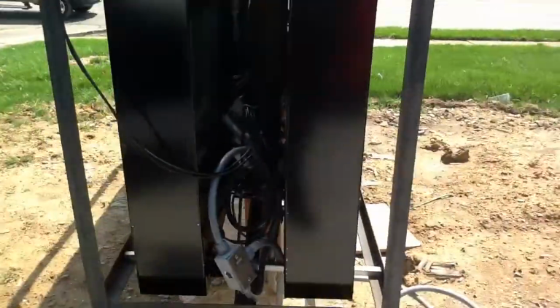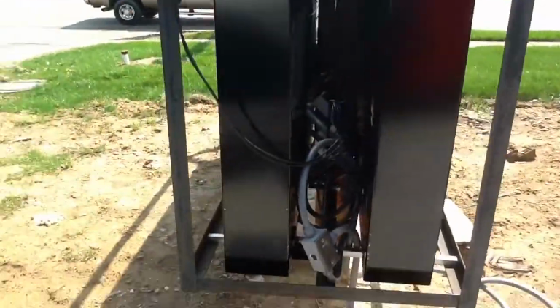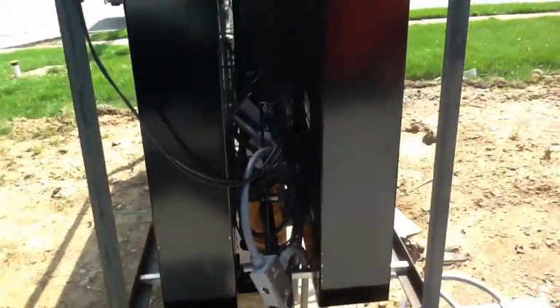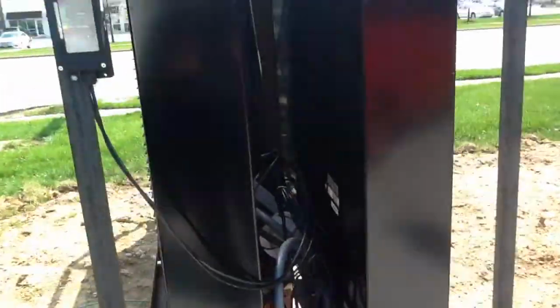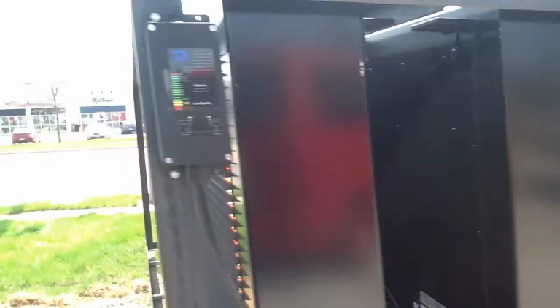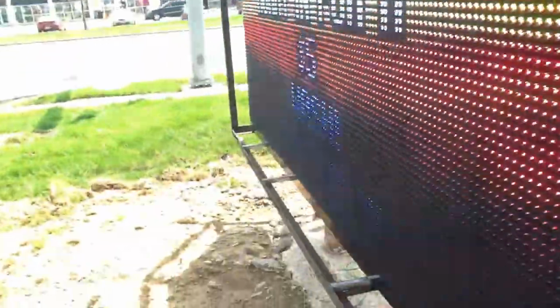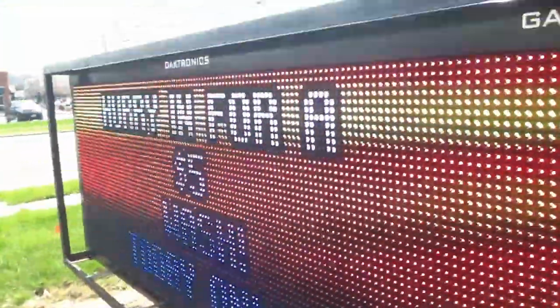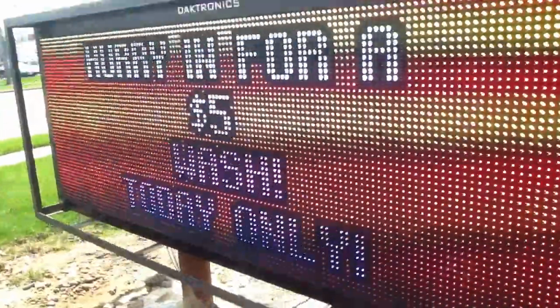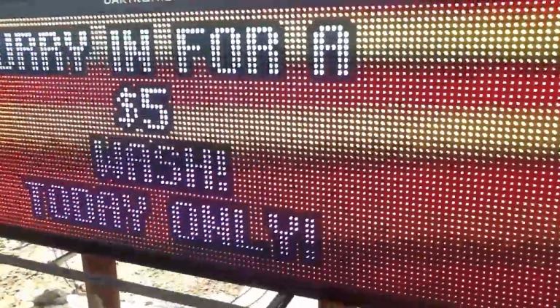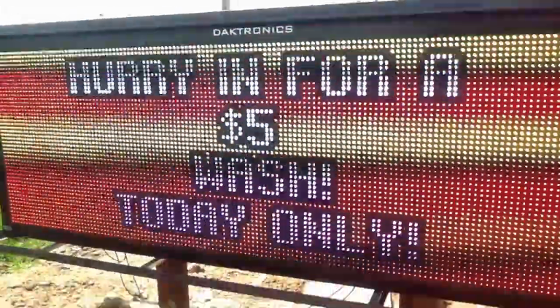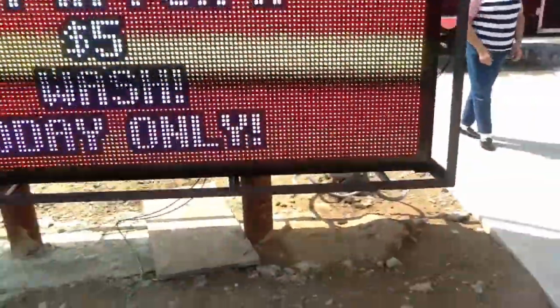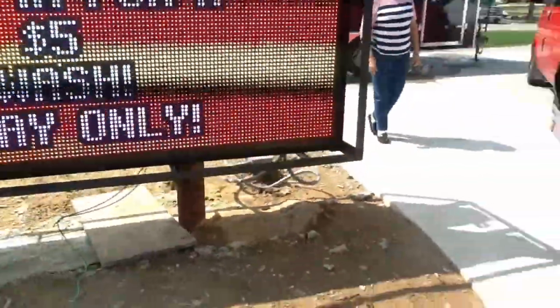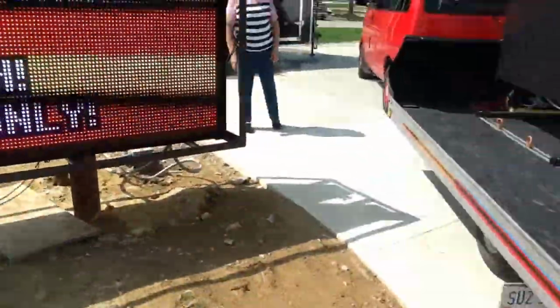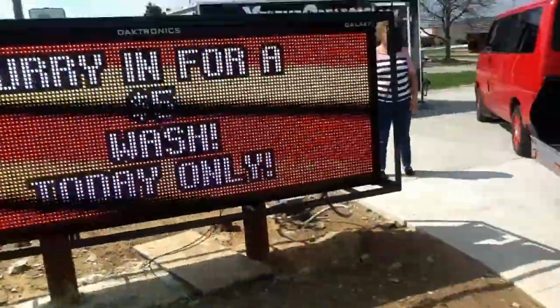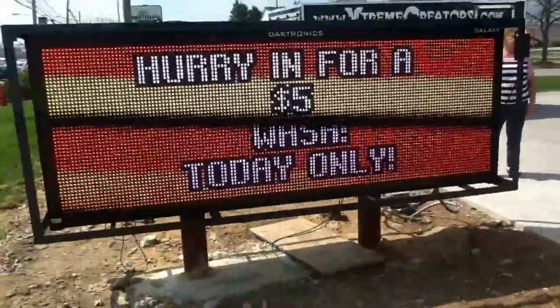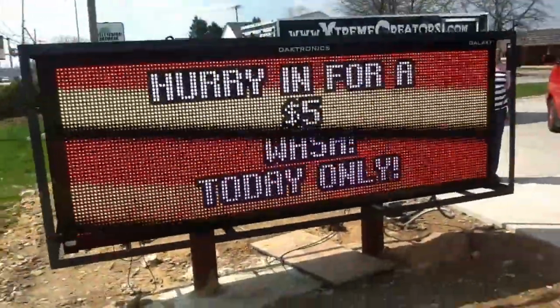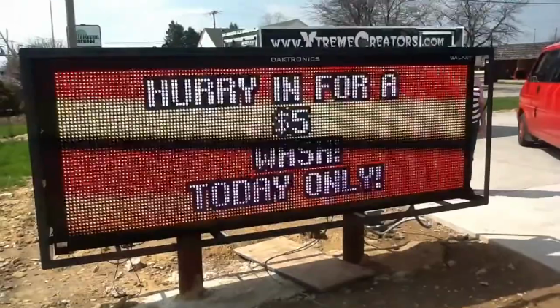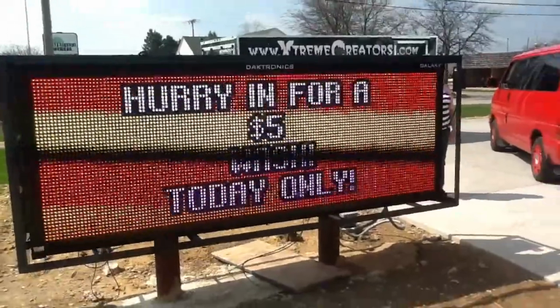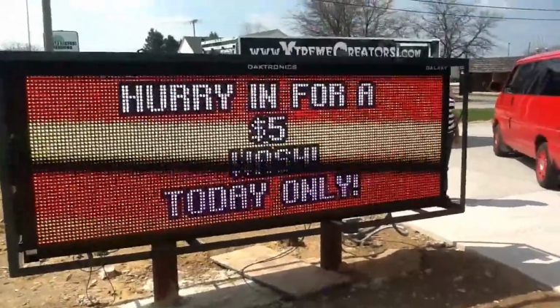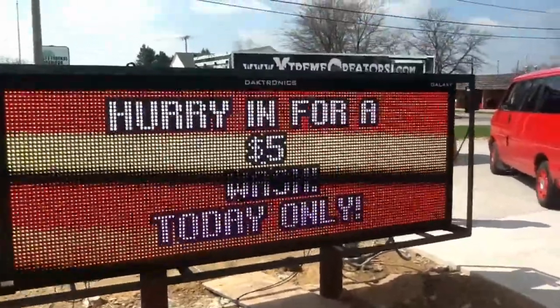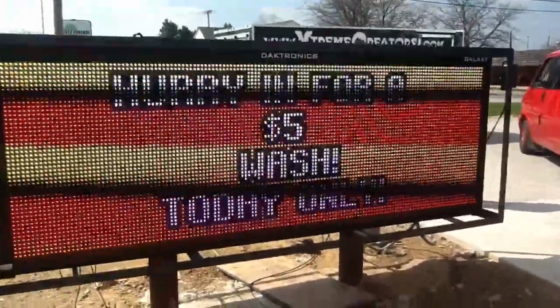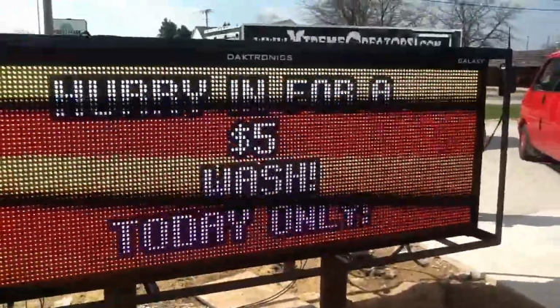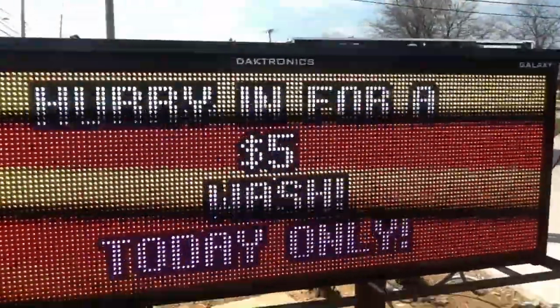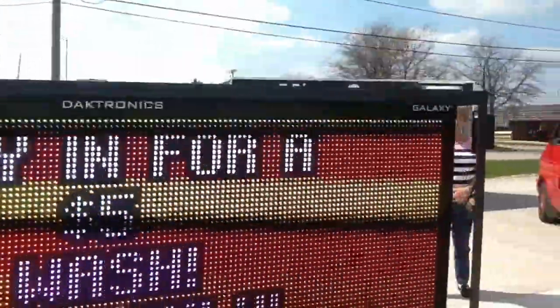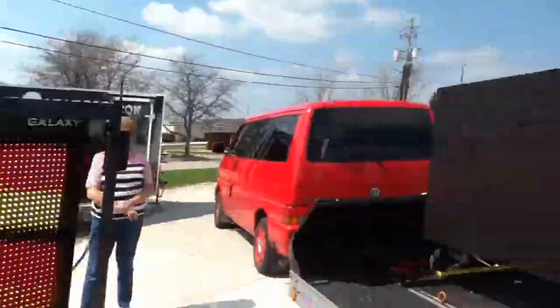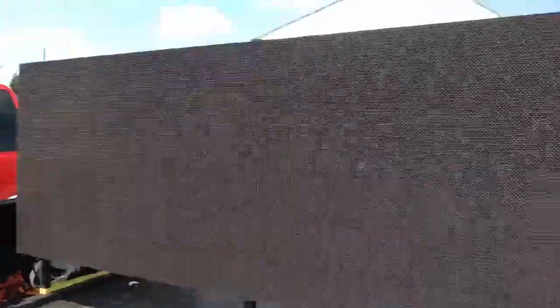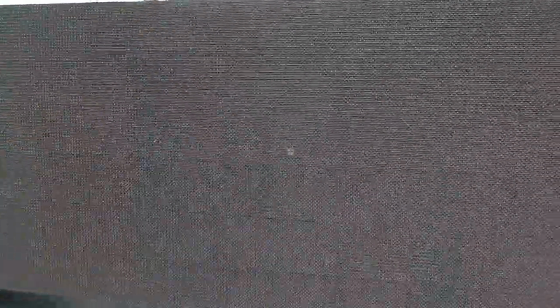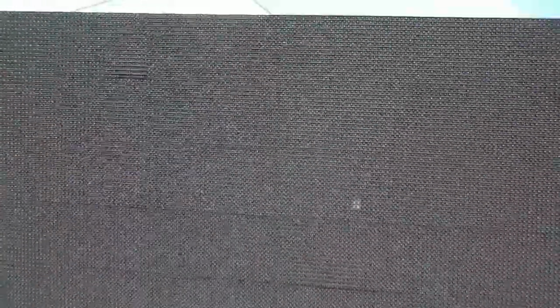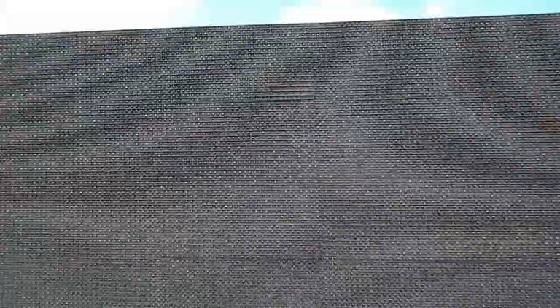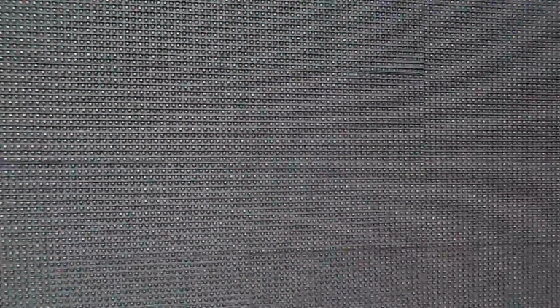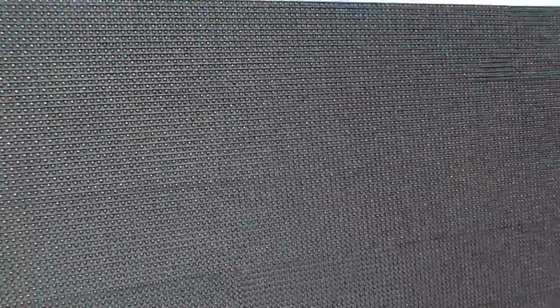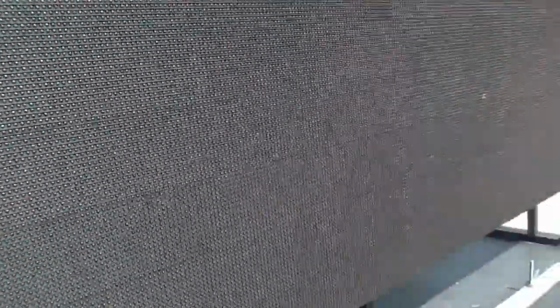So let's see how long that takes. I am here at a car wash that has a sign of similar size — actually ours is slightly larger than theirs. This is their sign and it looks a lot like ours, and we're waiting for ours to boot.